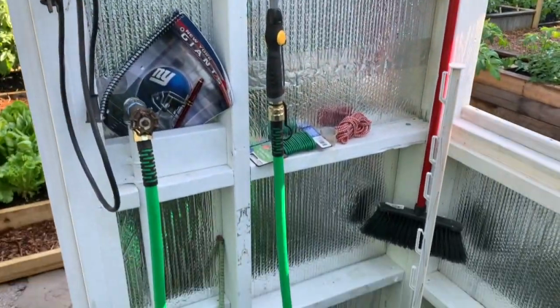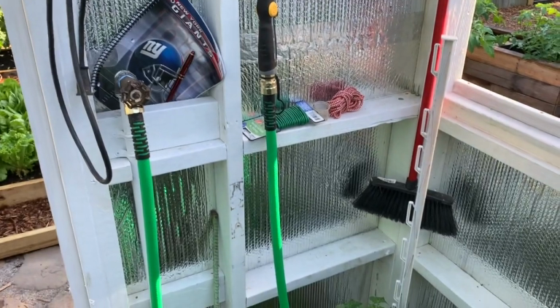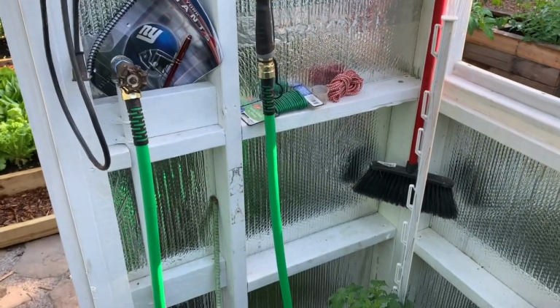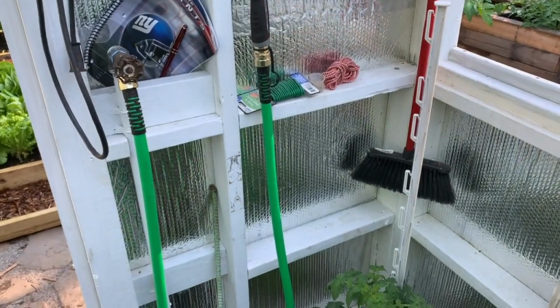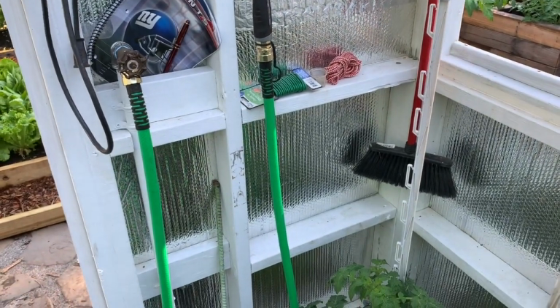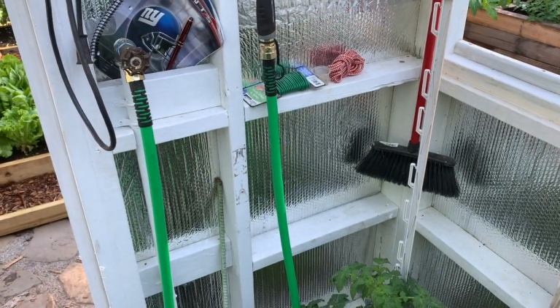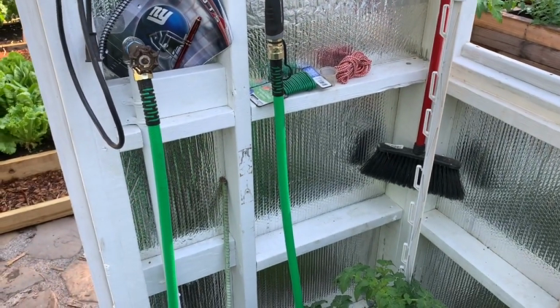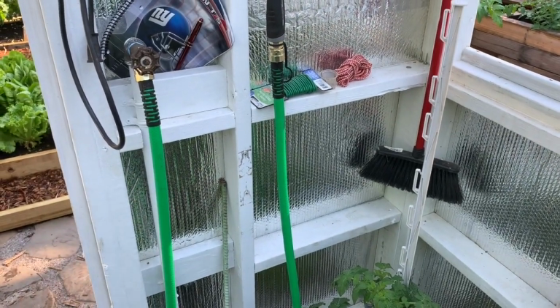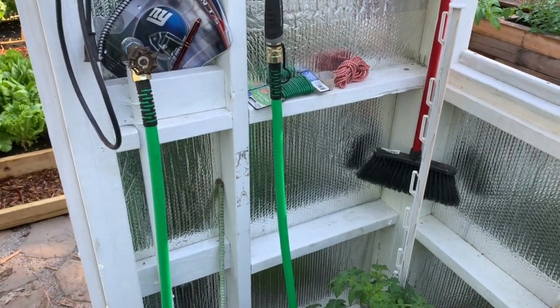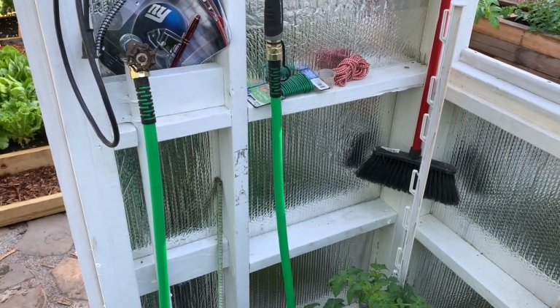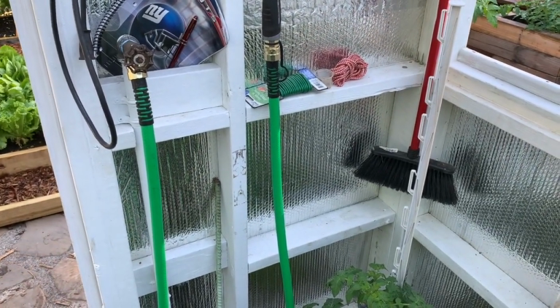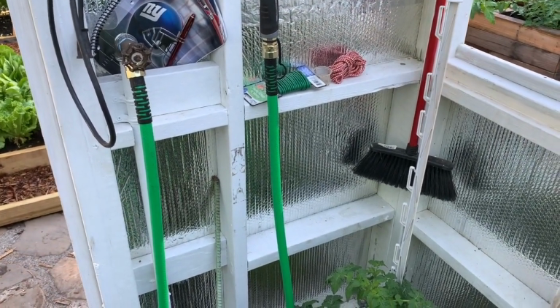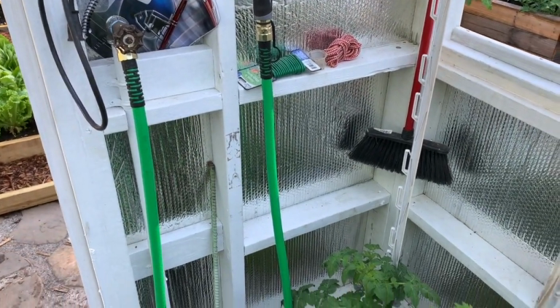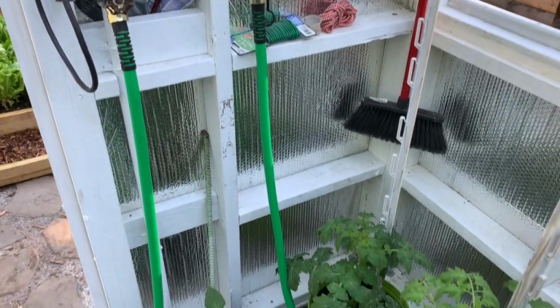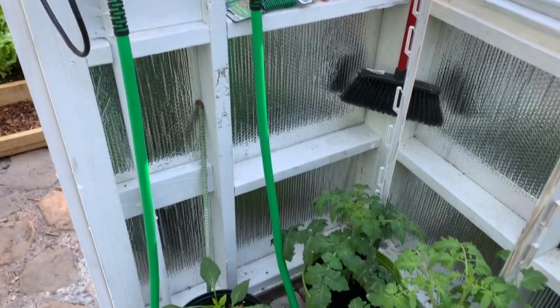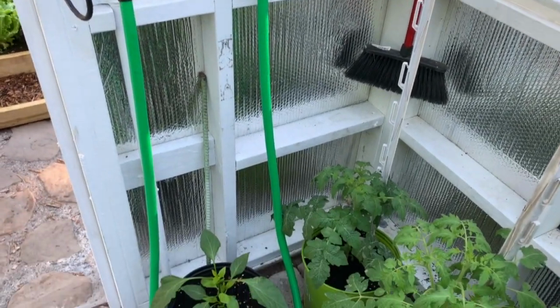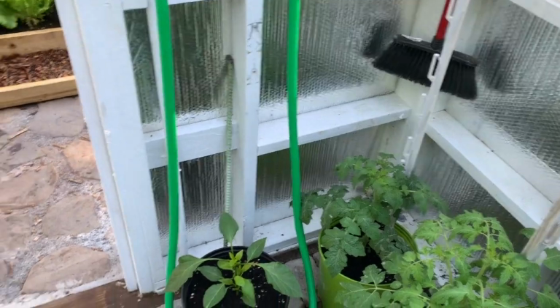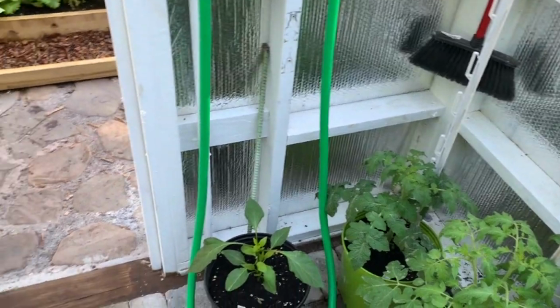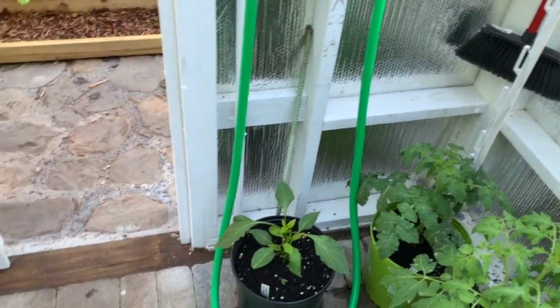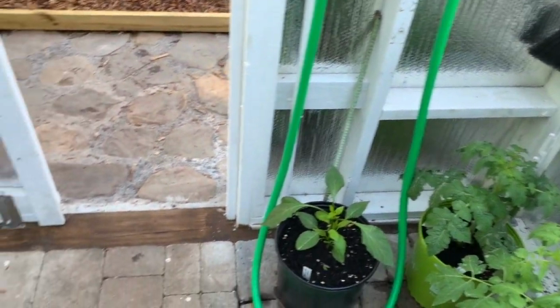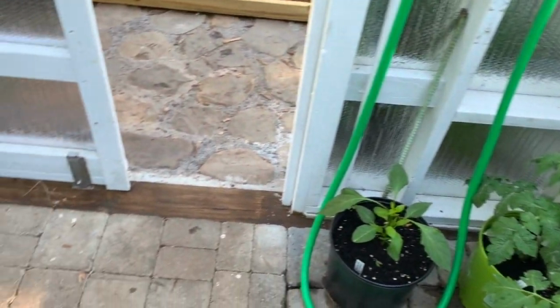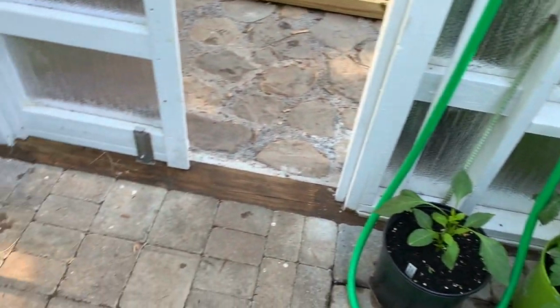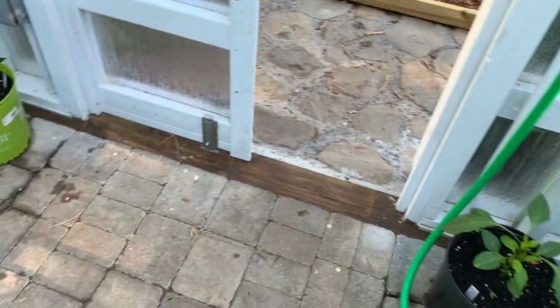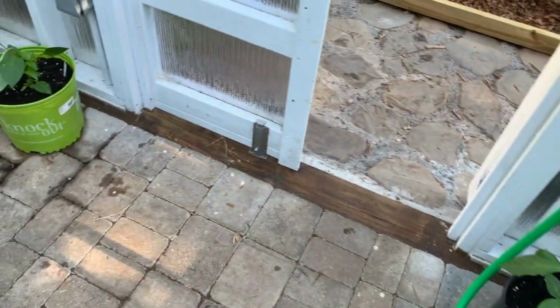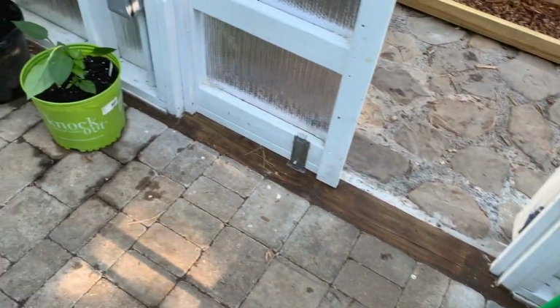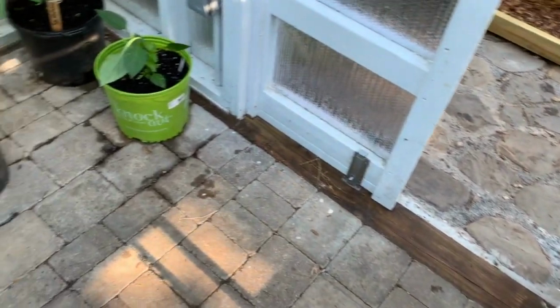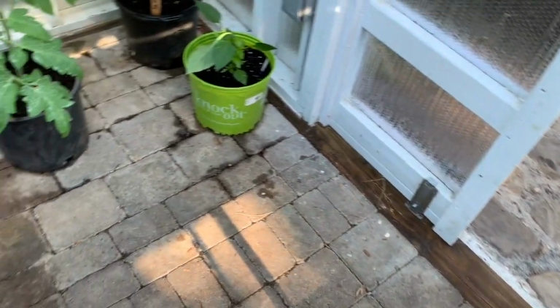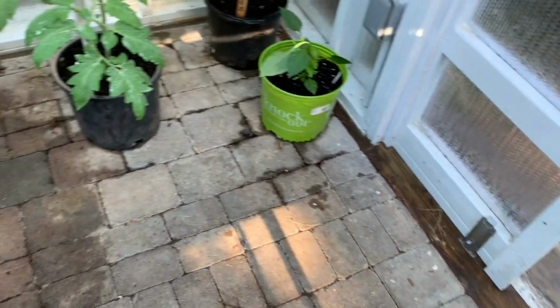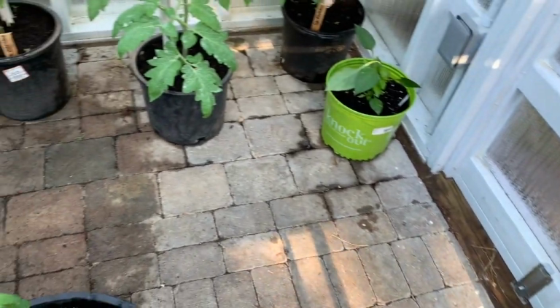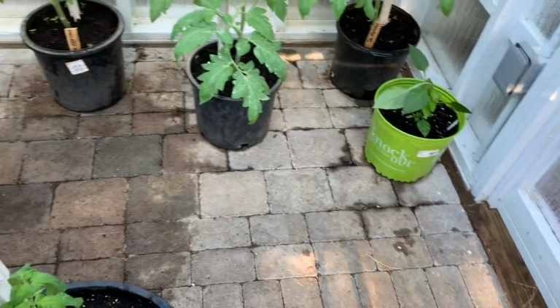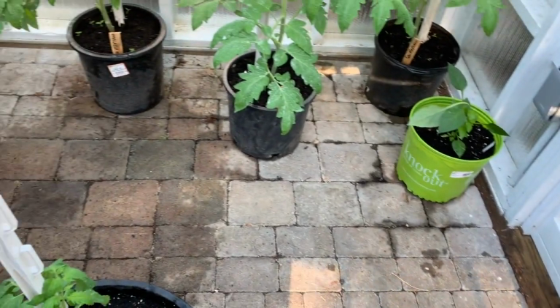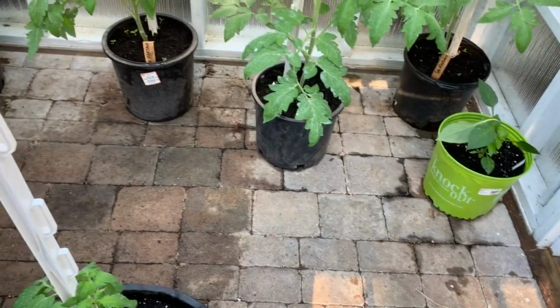This is the first full season that I'm using it, so we need to see exactly how it's all going to work out.